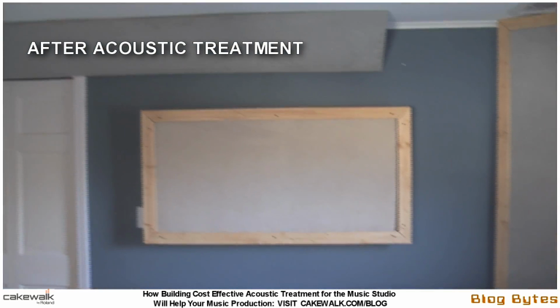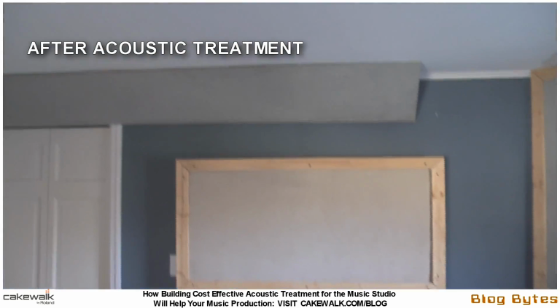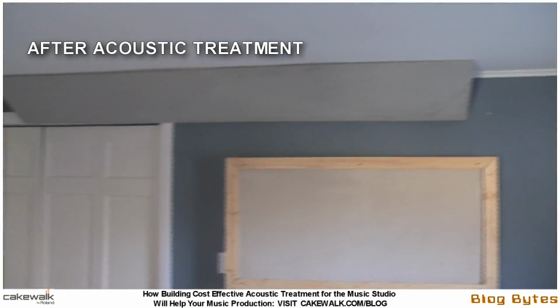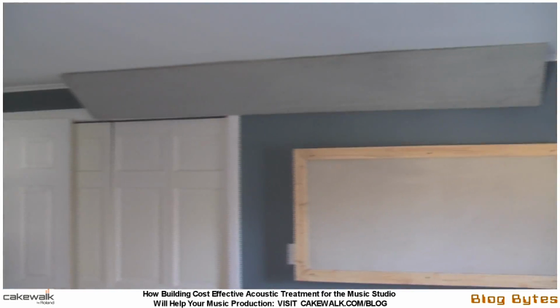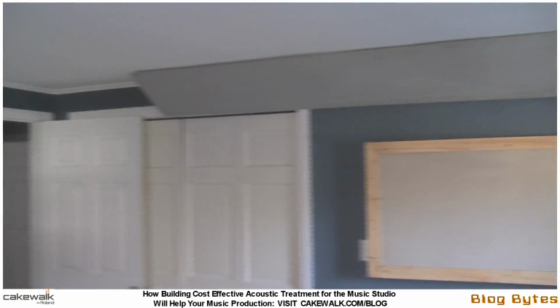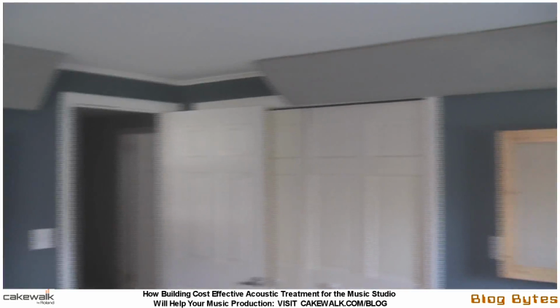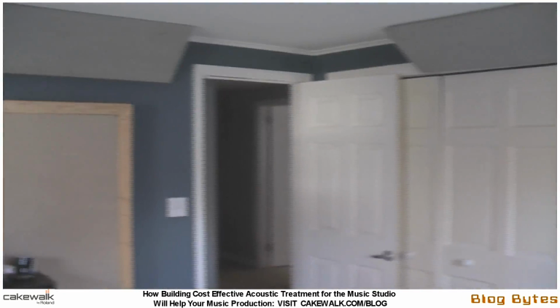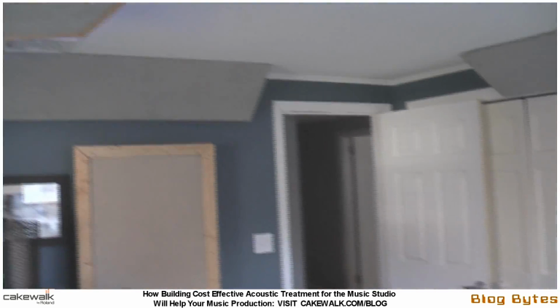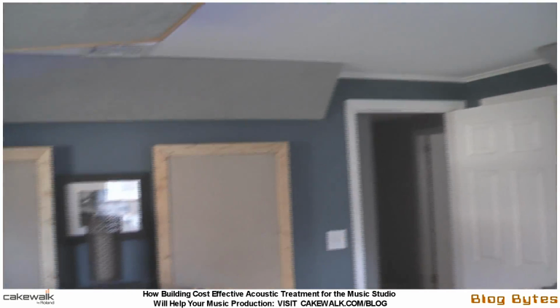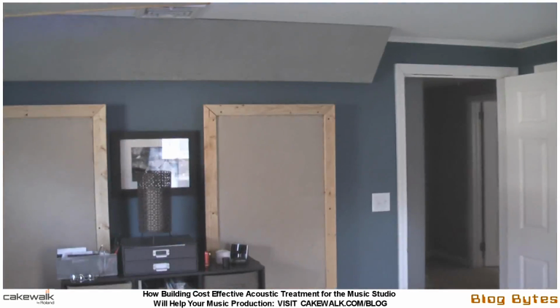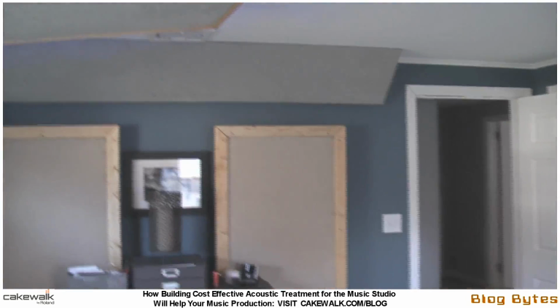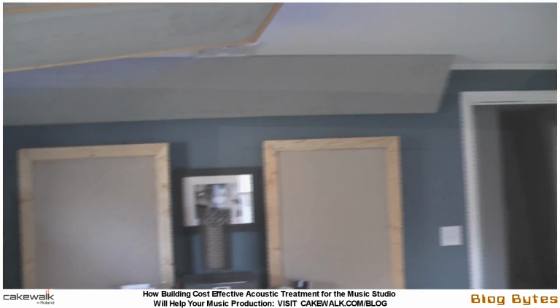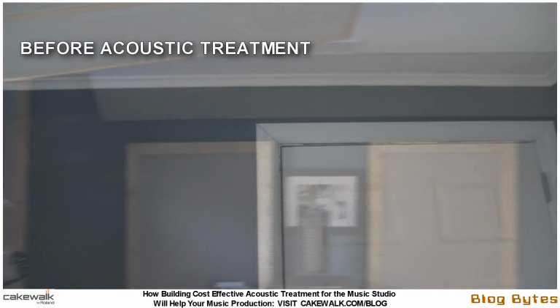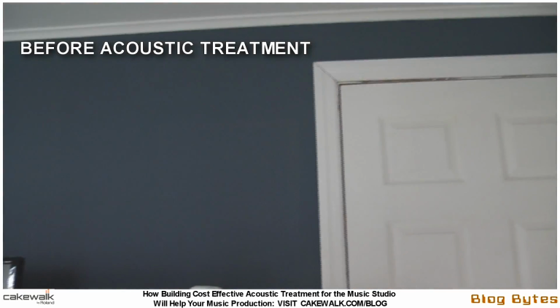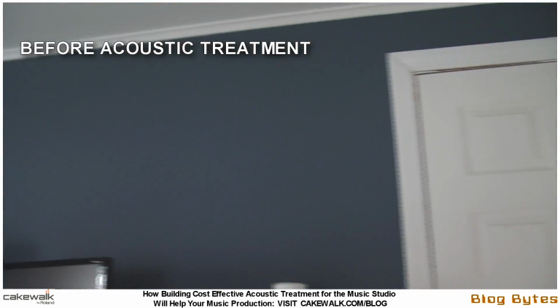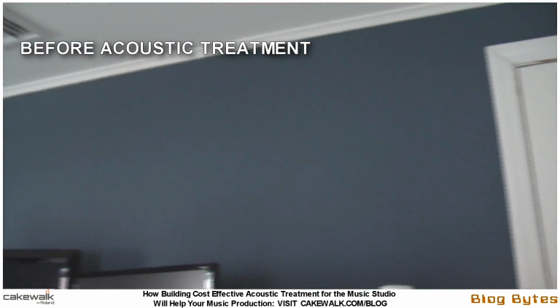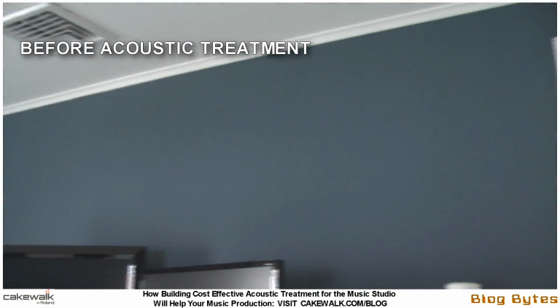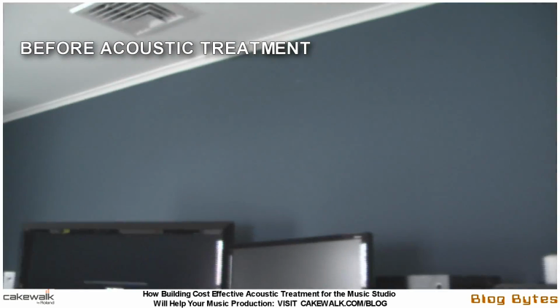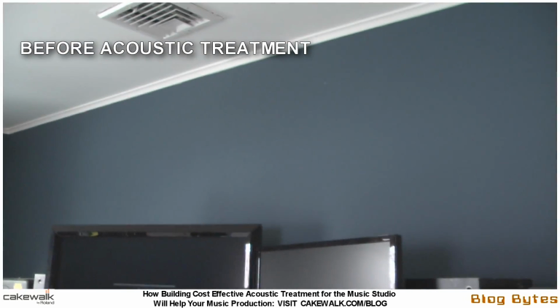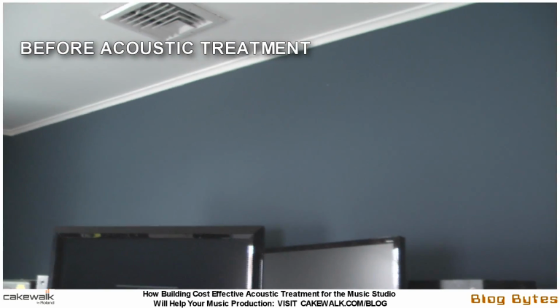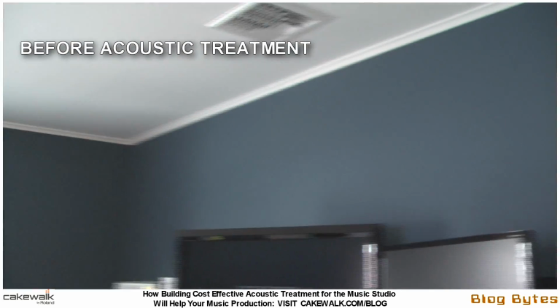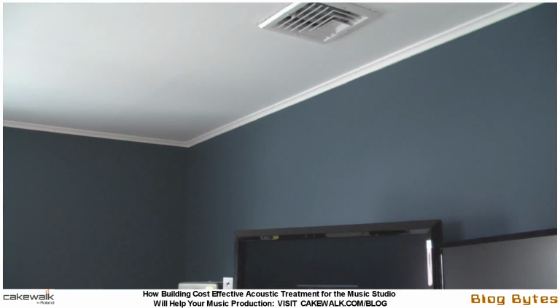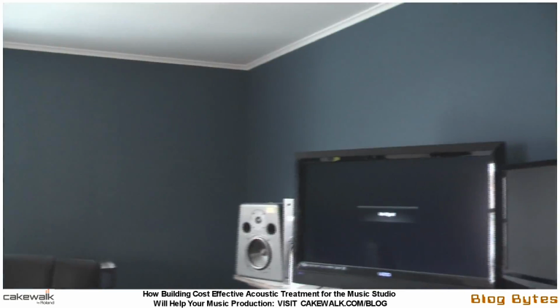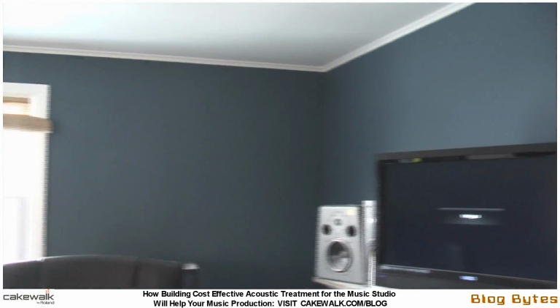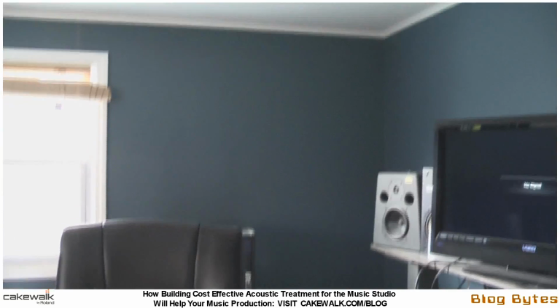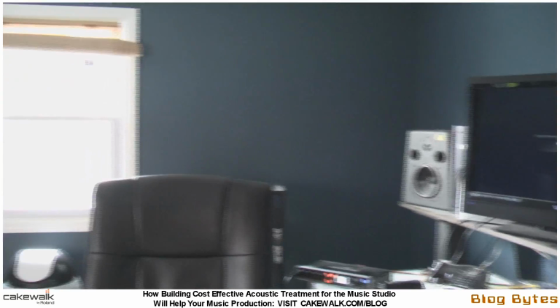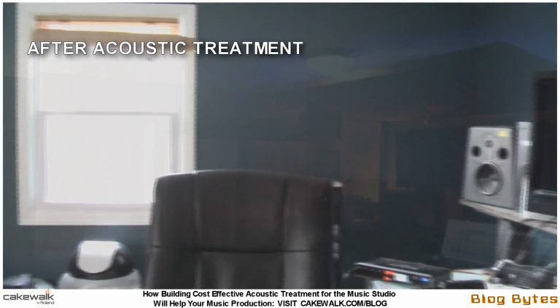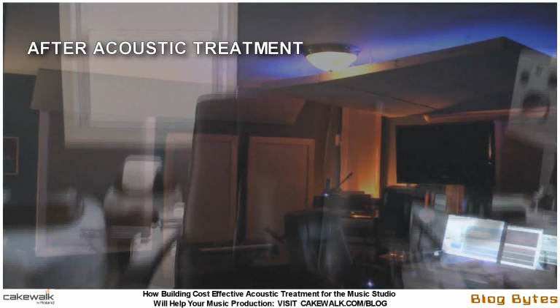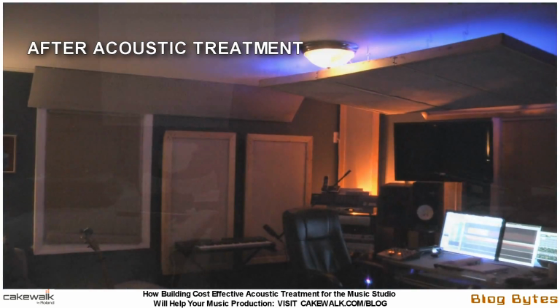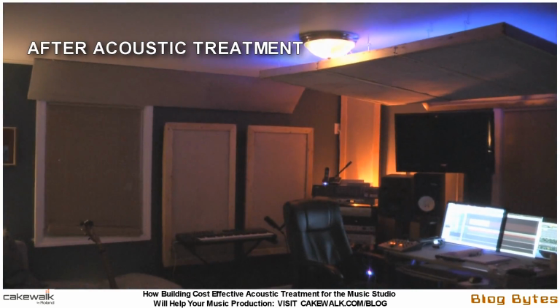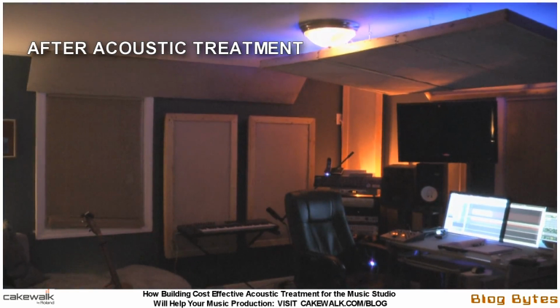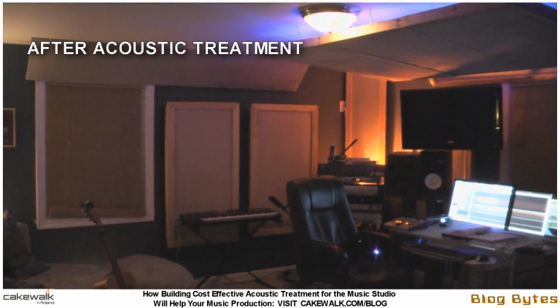Hello, this is Jimmy Landry, the Artist Relations Manager for Cakewalk. This is just a quick and casual video to go along with my multi-part series on making cost-effective acoustic treatment for your production studio, which you can find on the cakewalk.com blog.